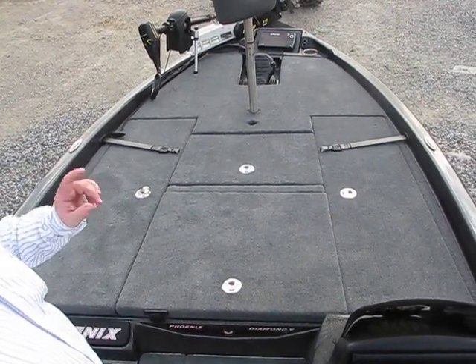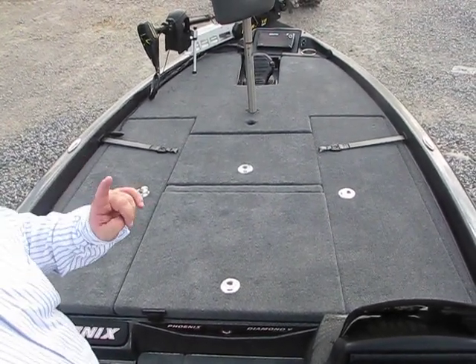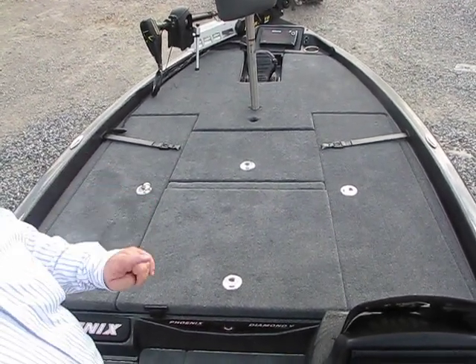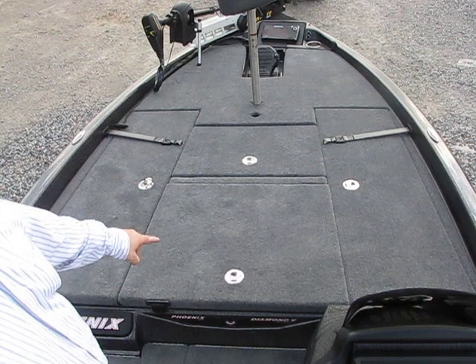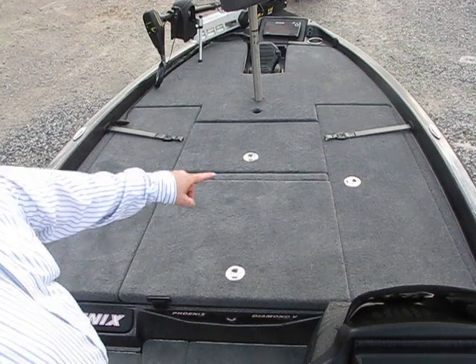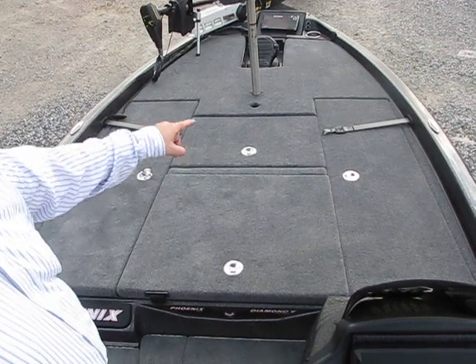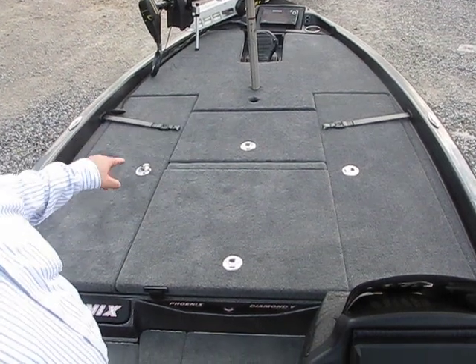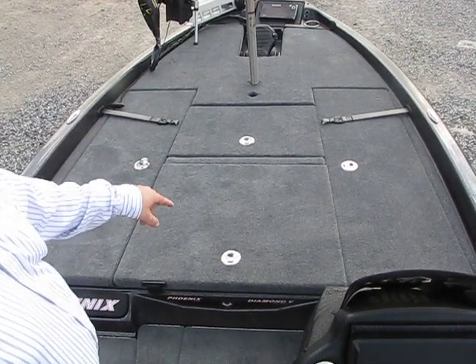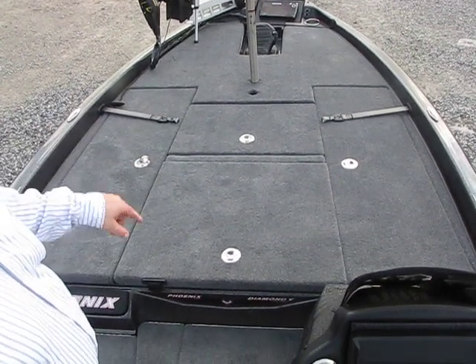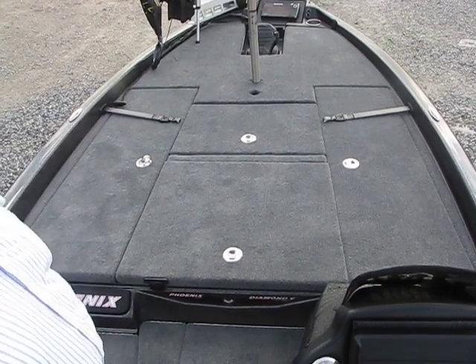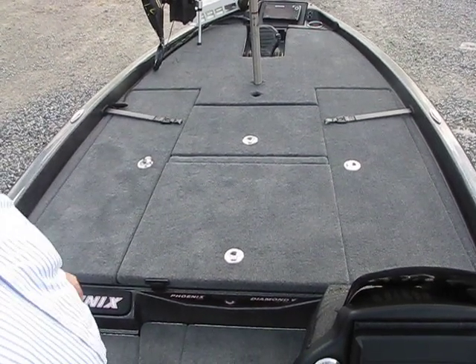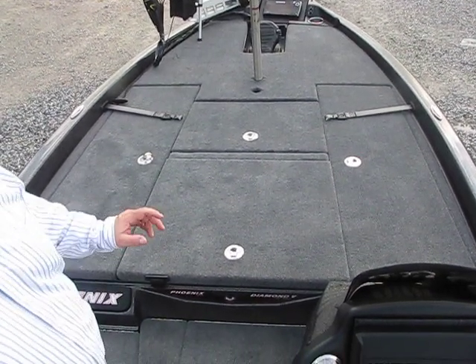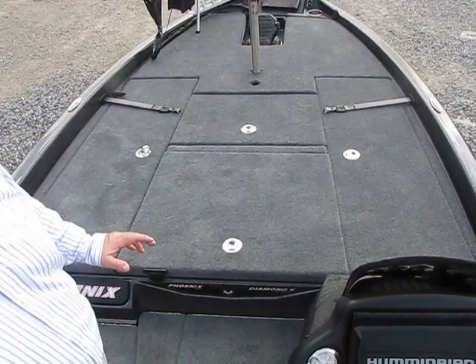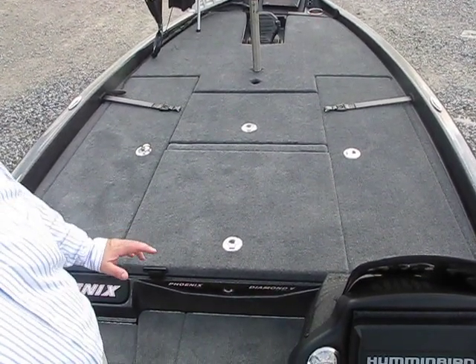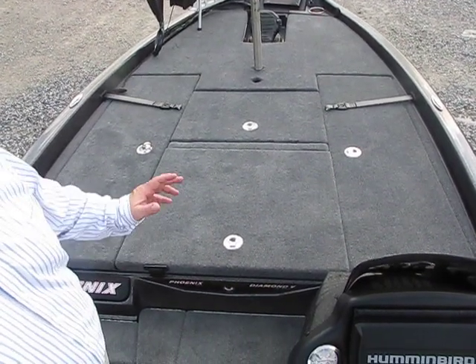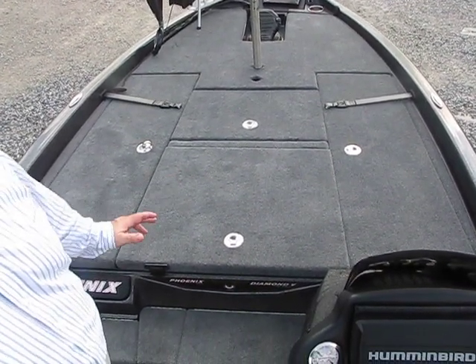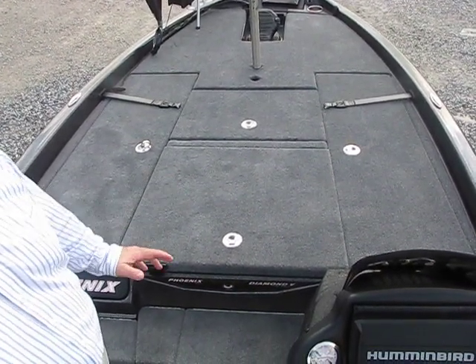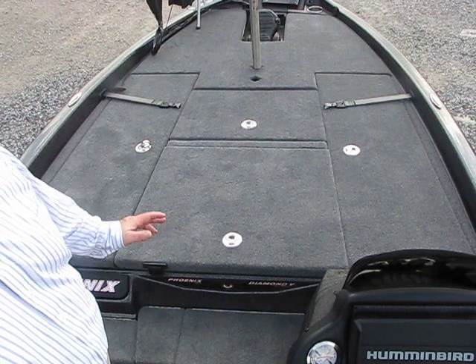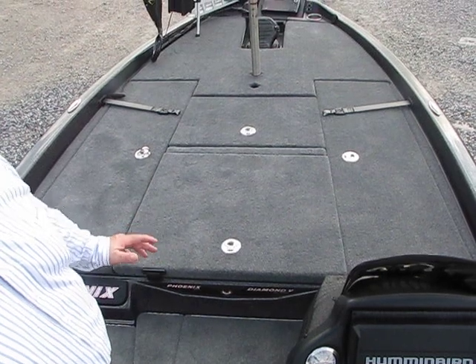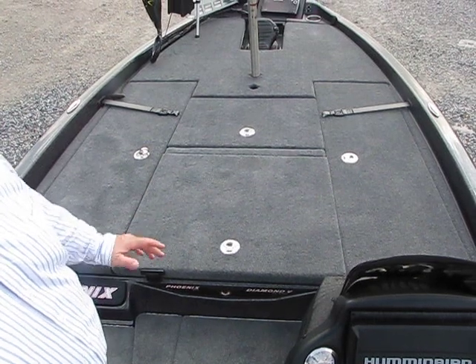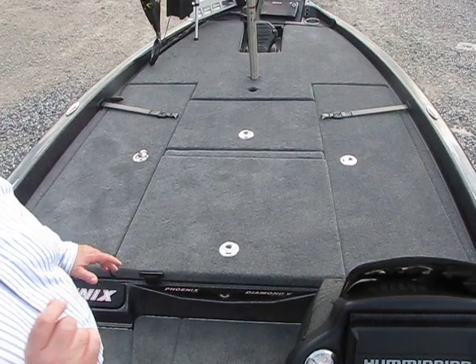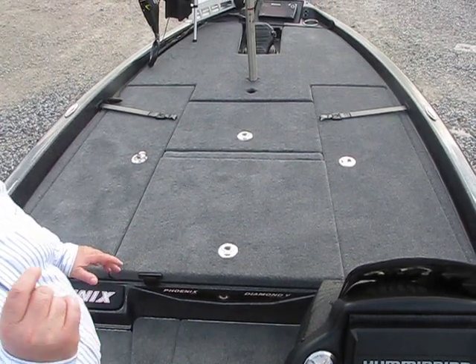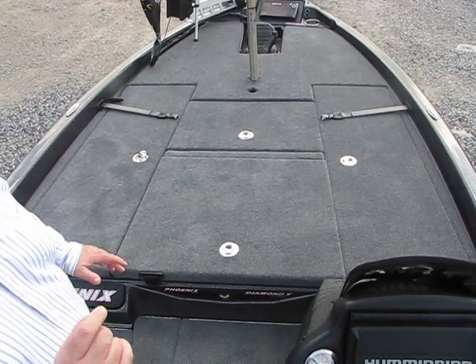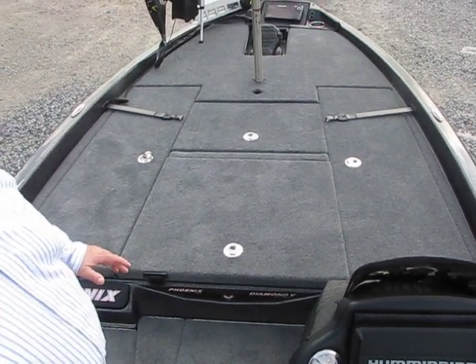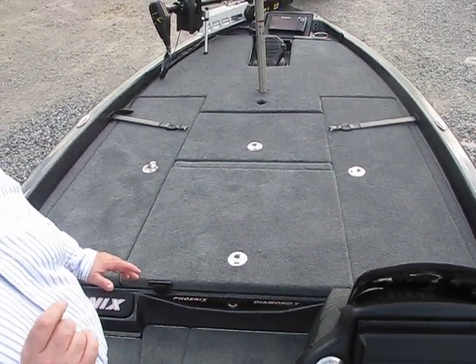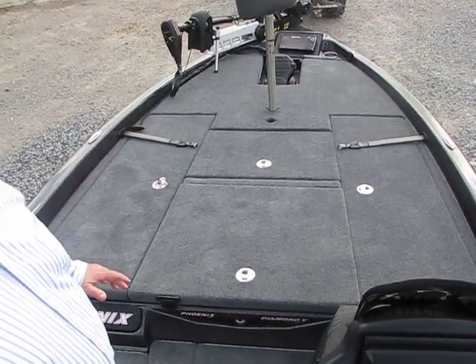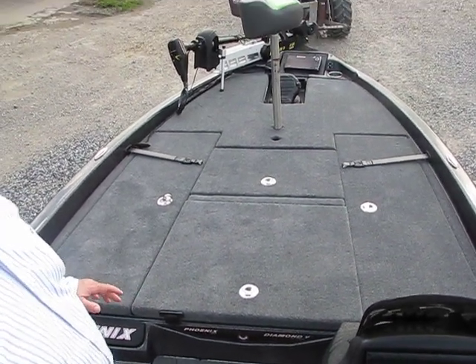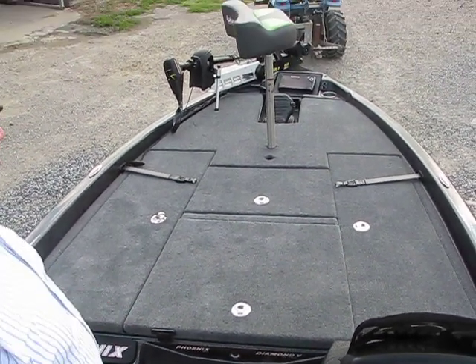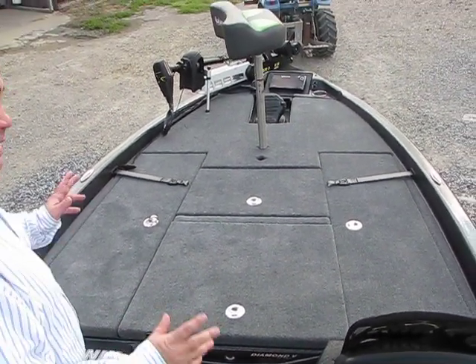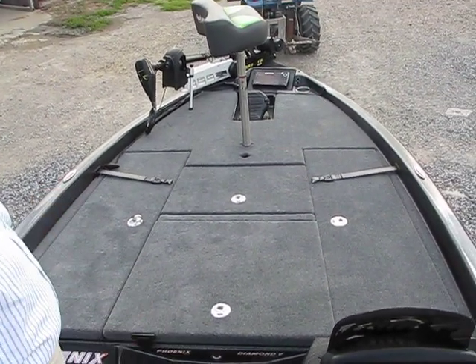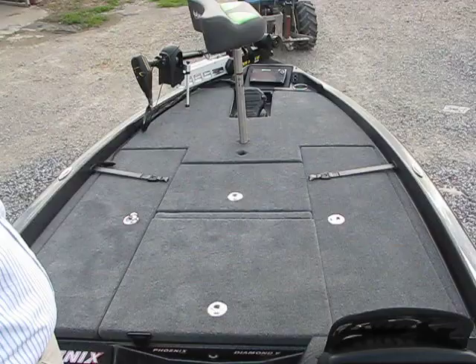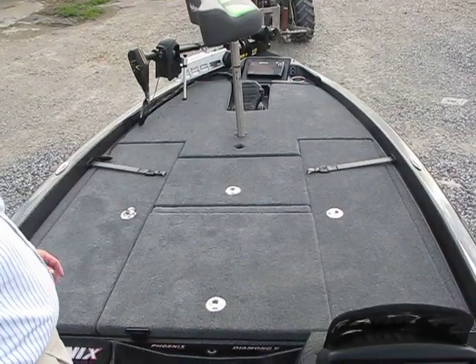But first you need to notice all the grab handles. These are not going to wear out — they're not plastic and they're not going to rust. So Phoenix has really put a lot of thought into this boat. Let's open it up and see what's inside.